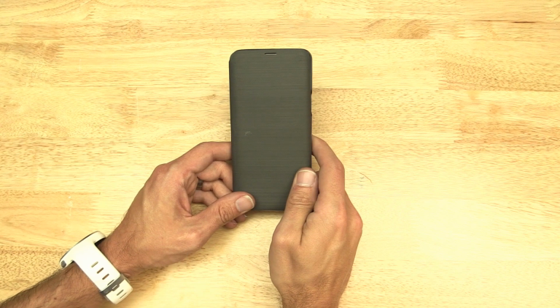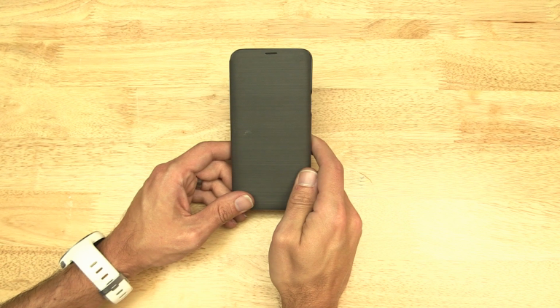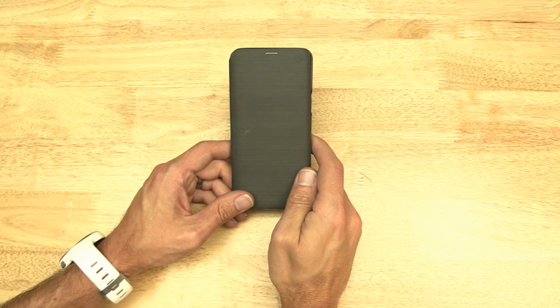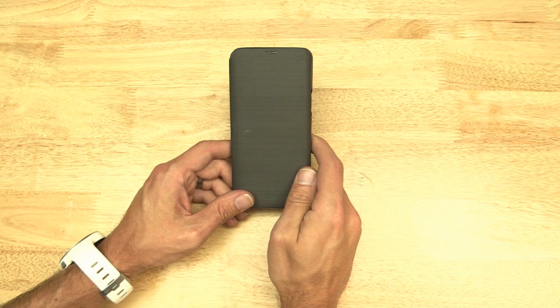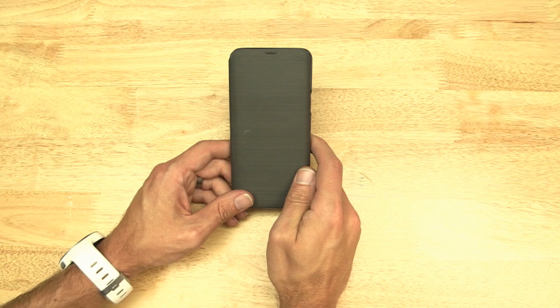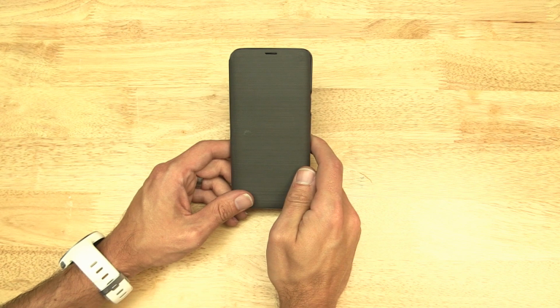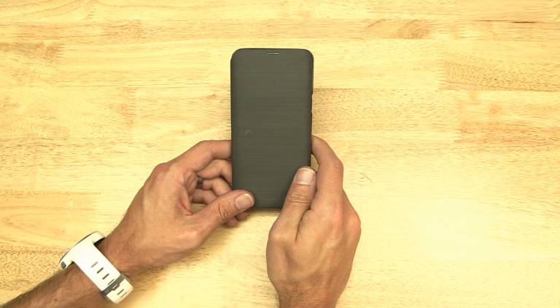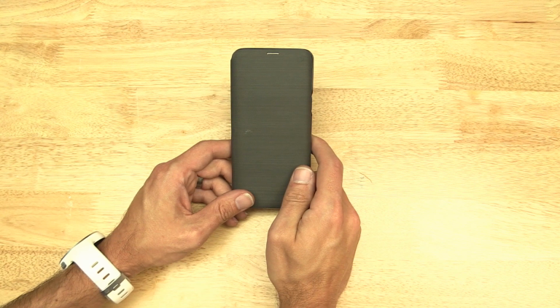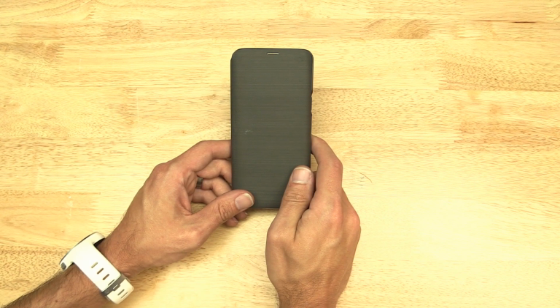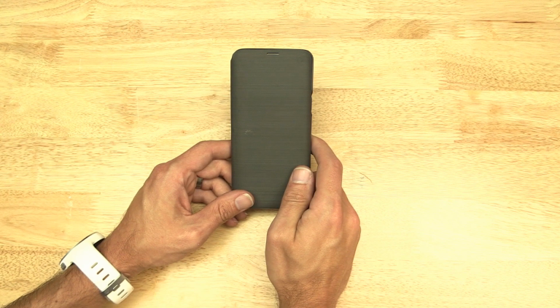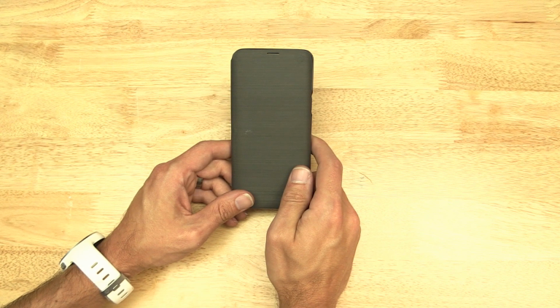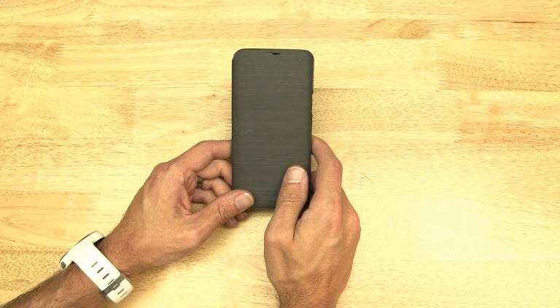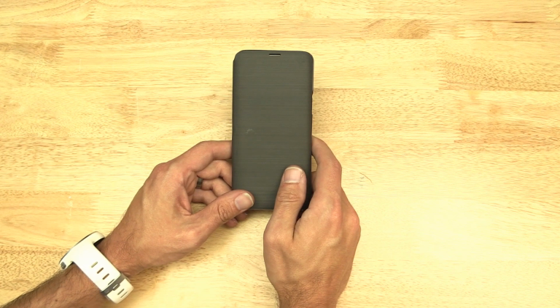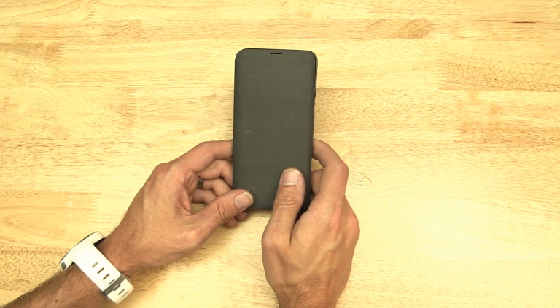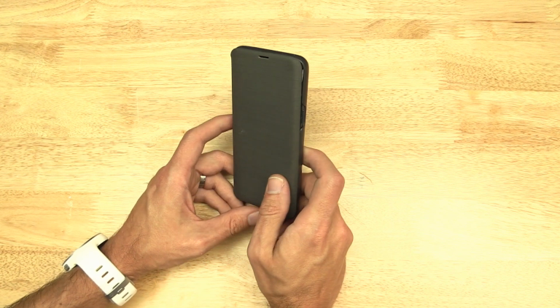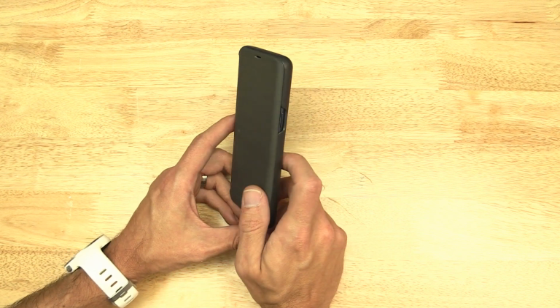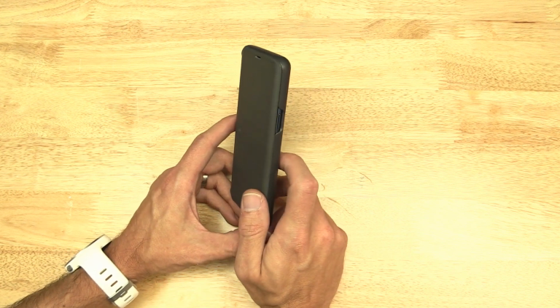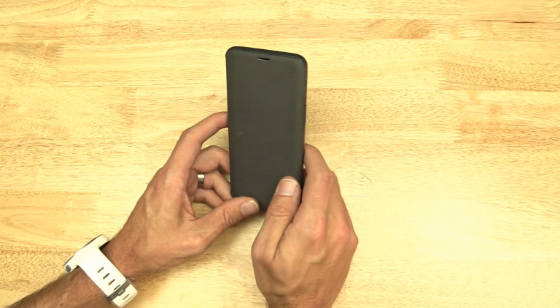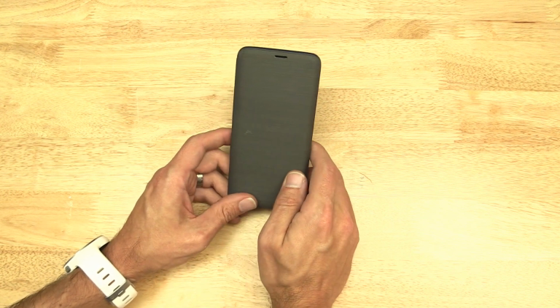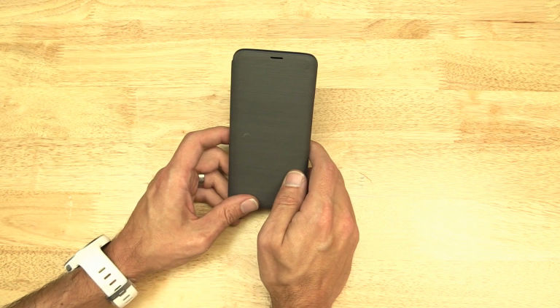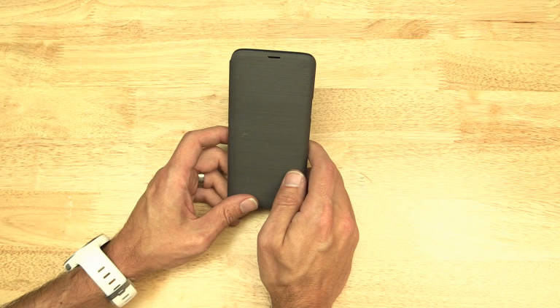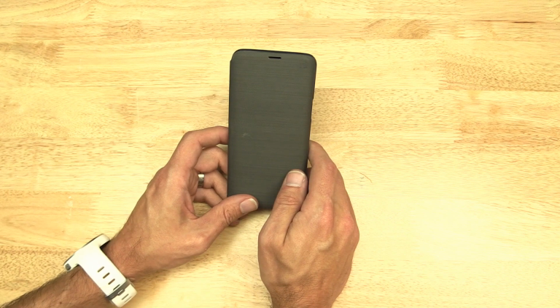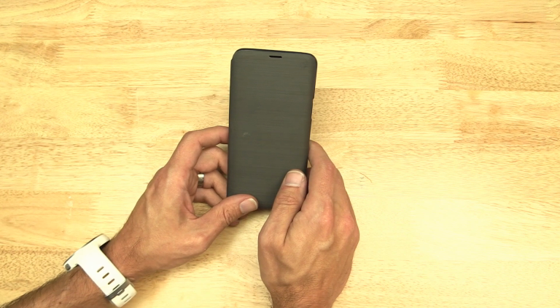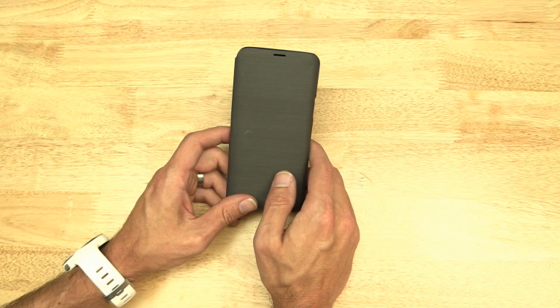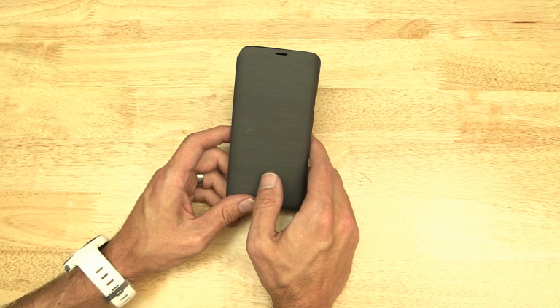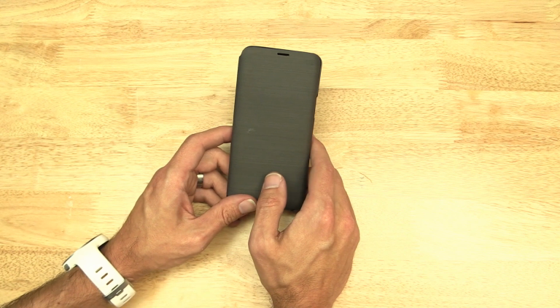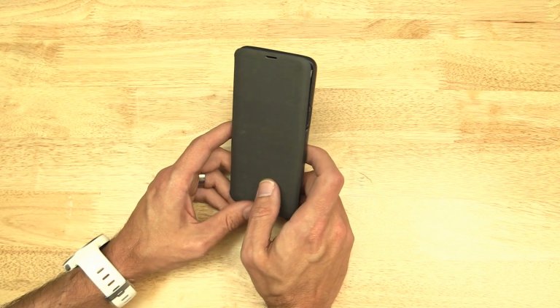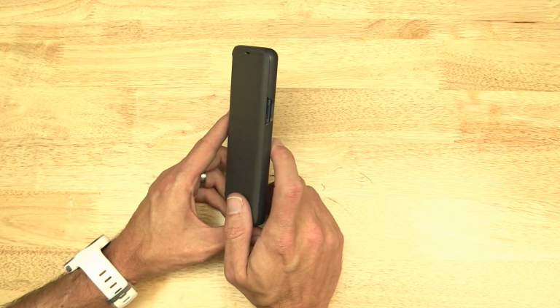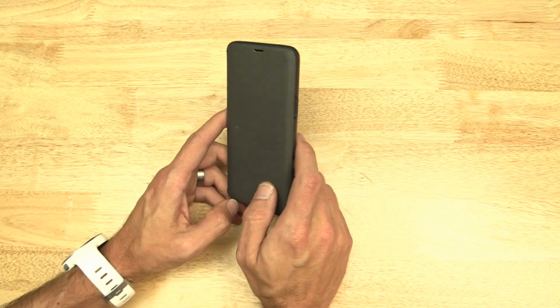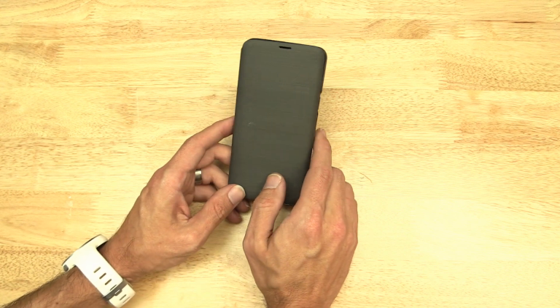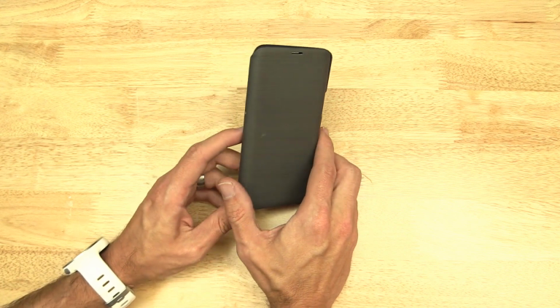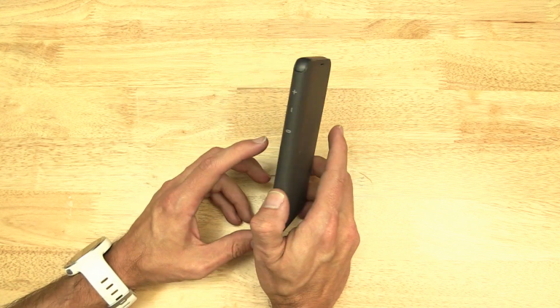Hey everybody. This is going to be a real quick video about the Samsung LED wallet cover. I really, really like this case.